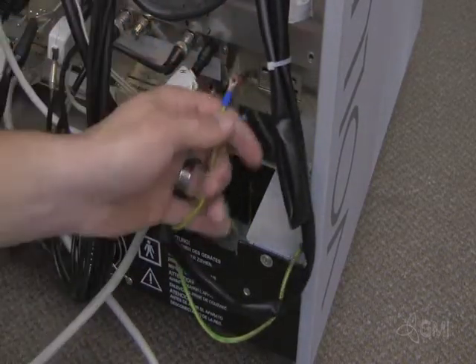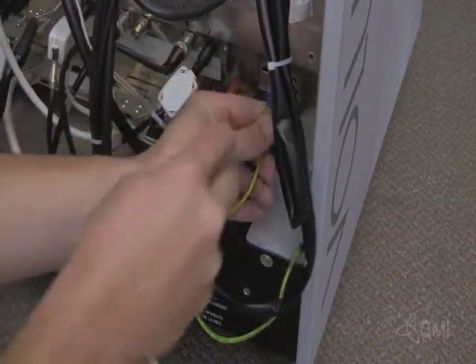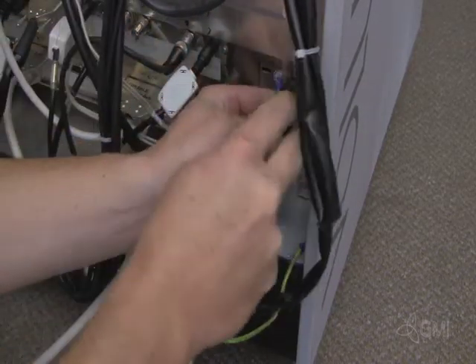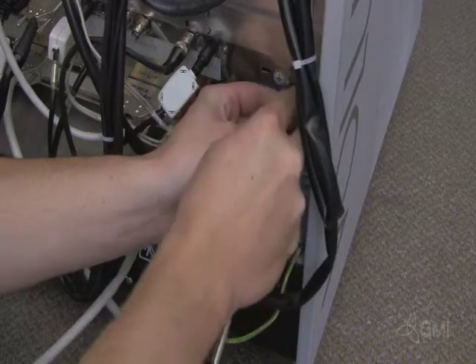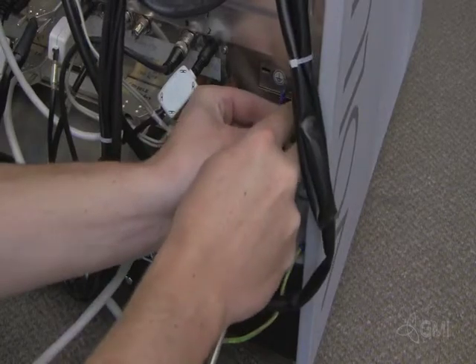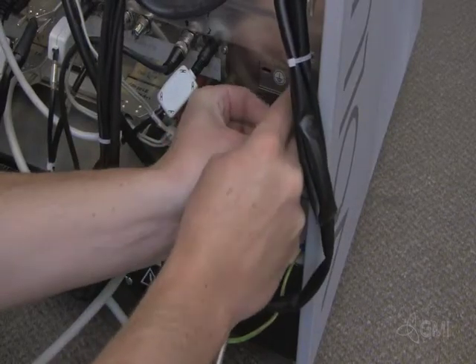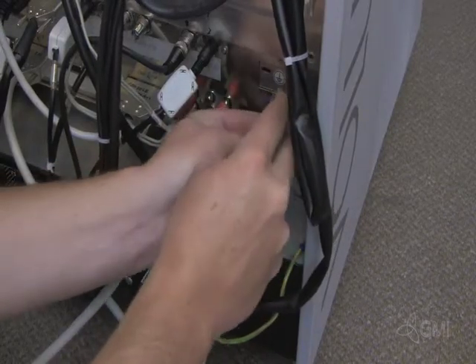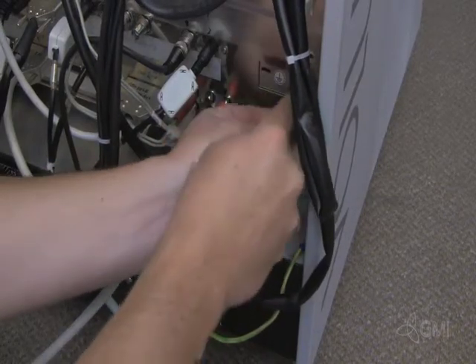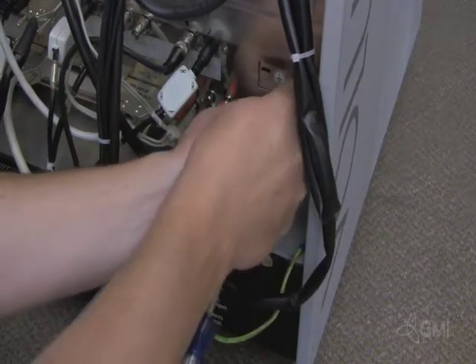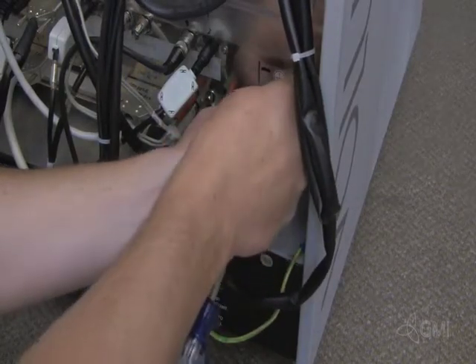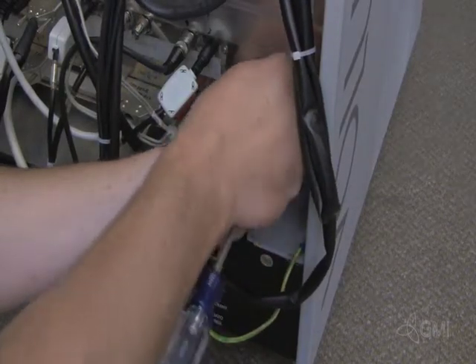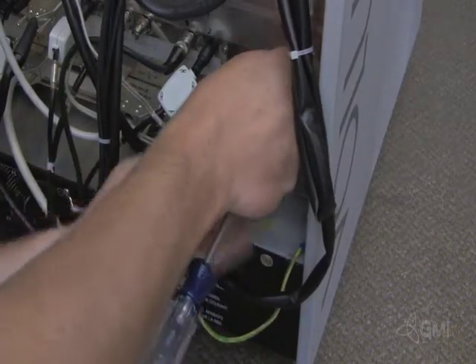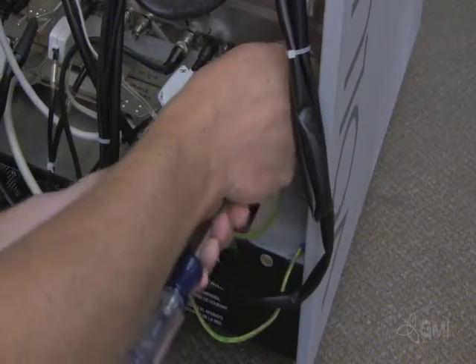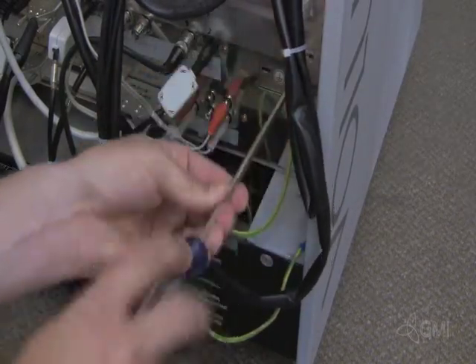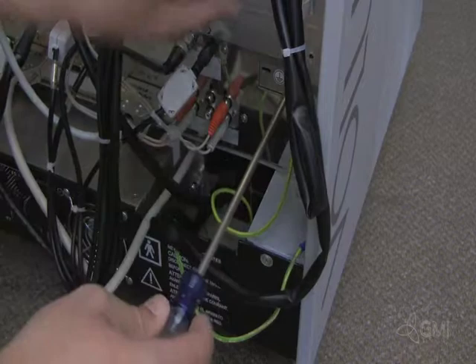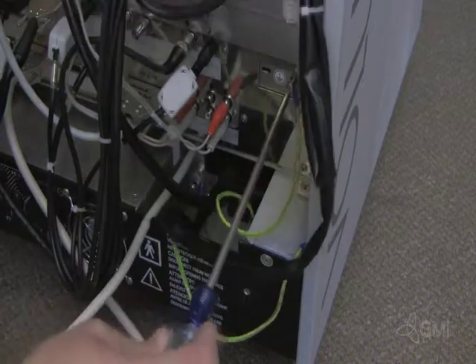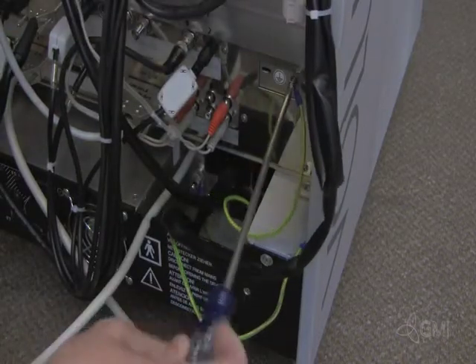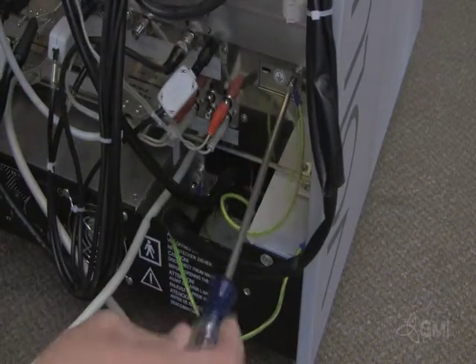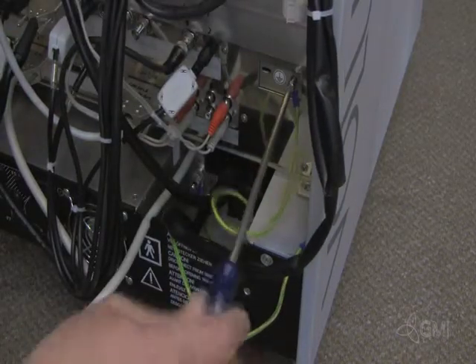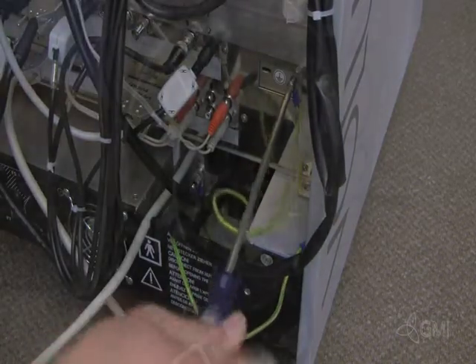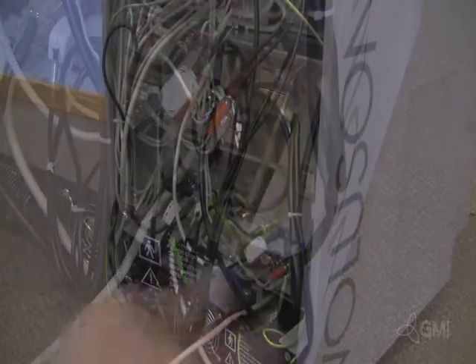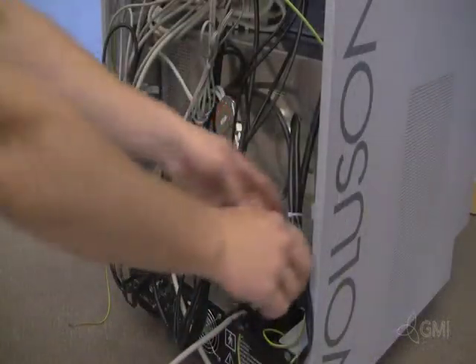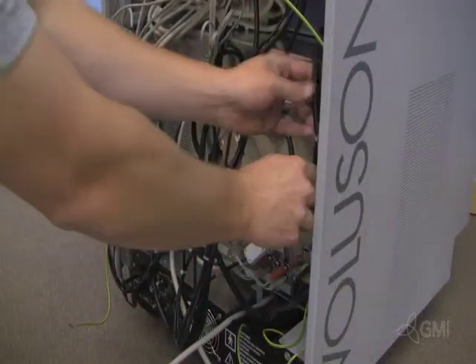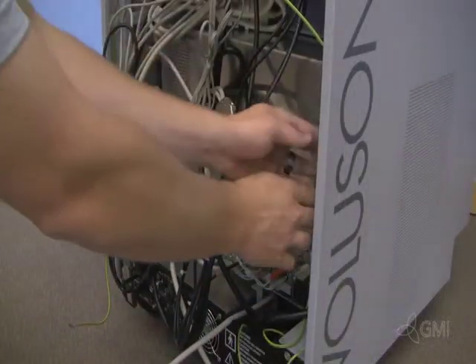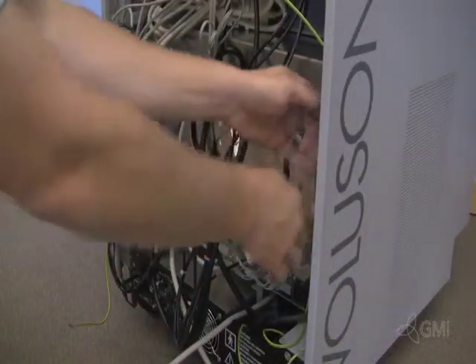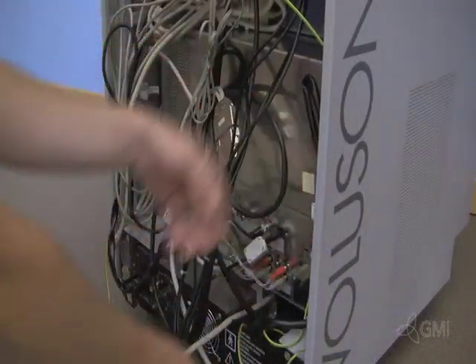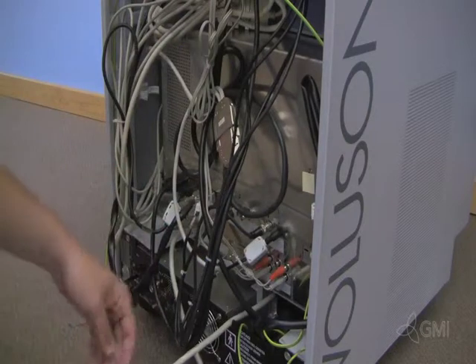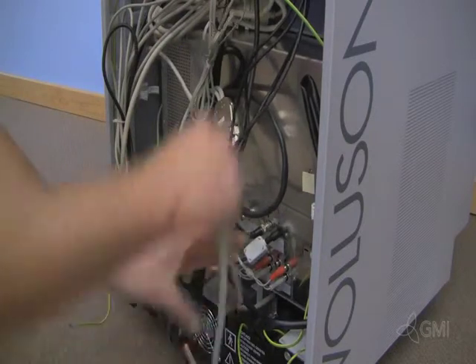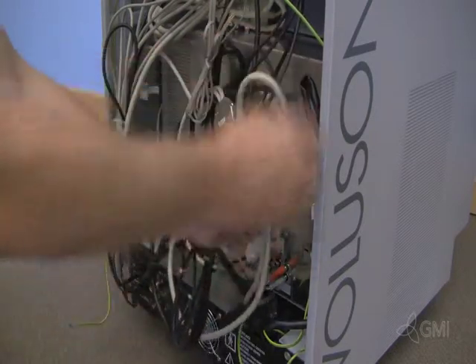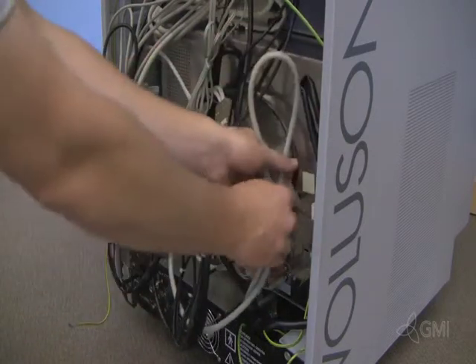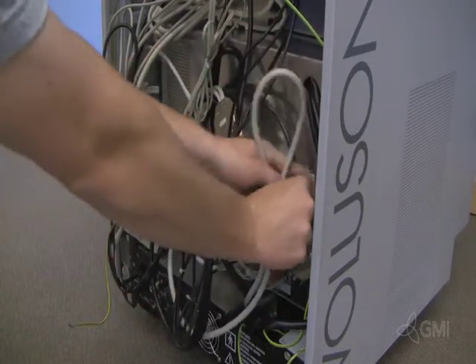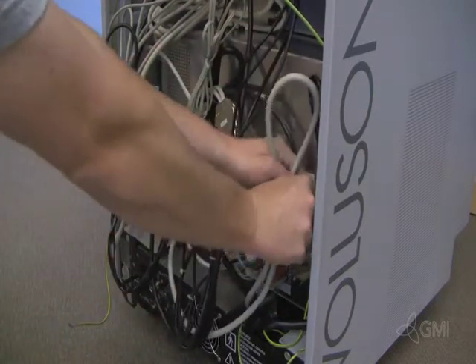Secure the ground cable to the e-box. Secure all cables neatly in the chassis. Use zip ties if needed.